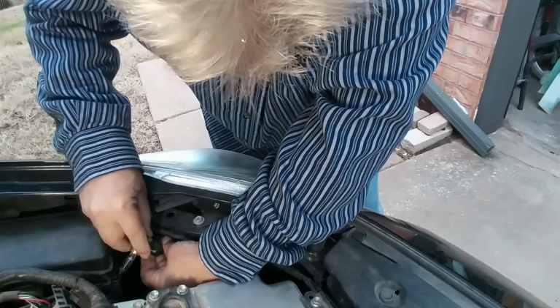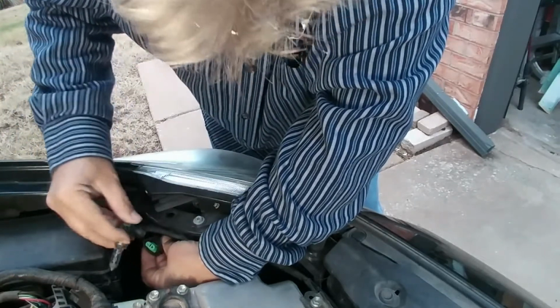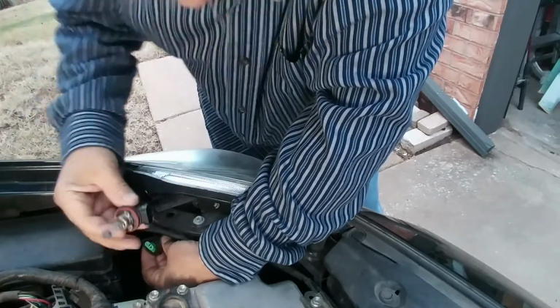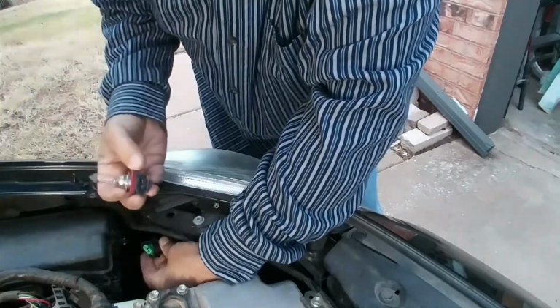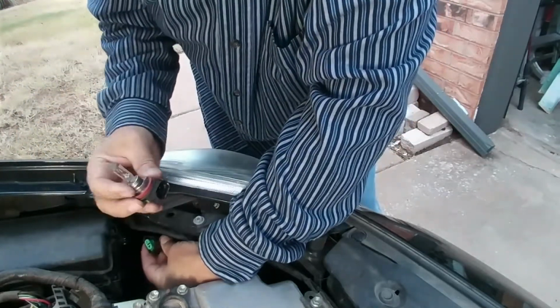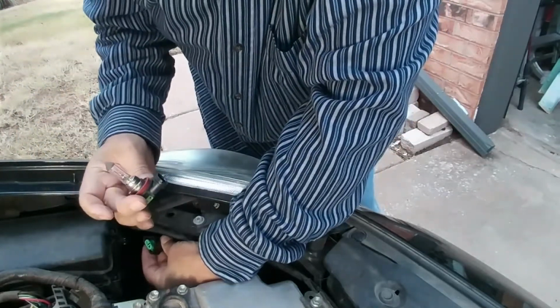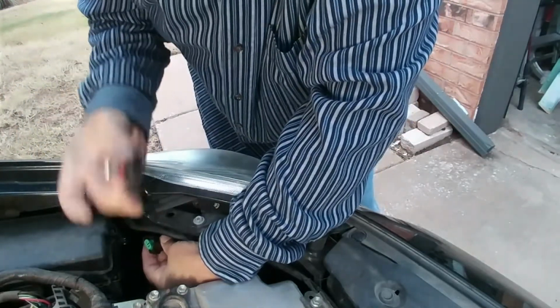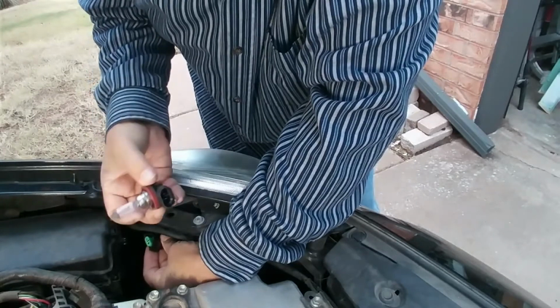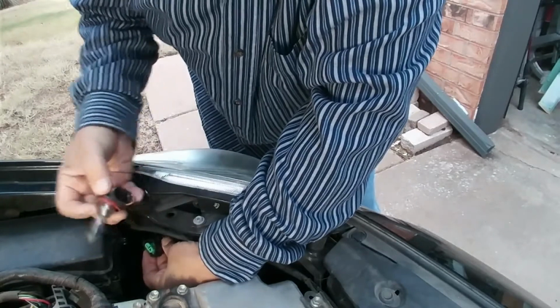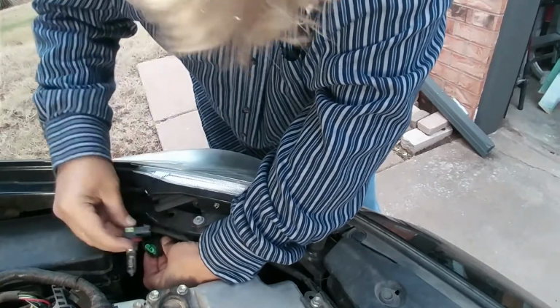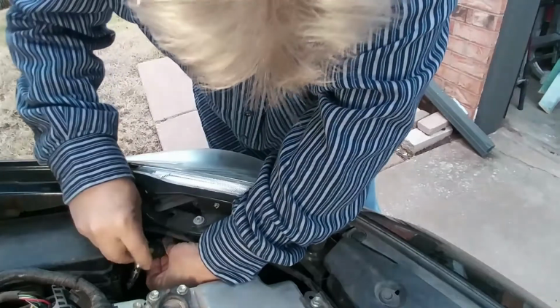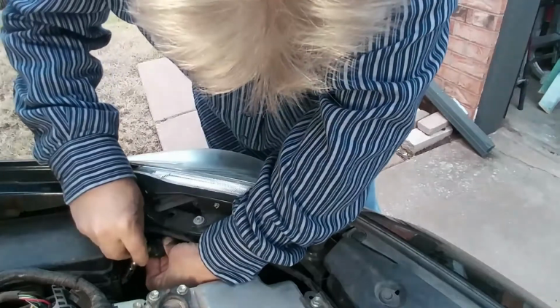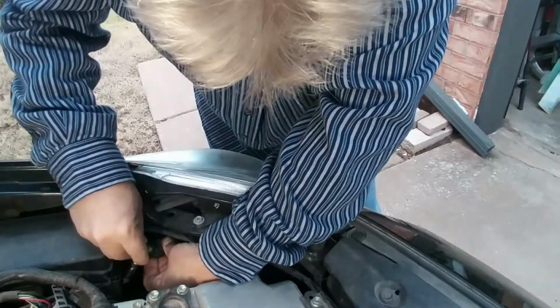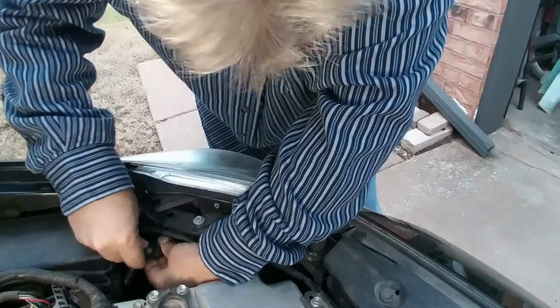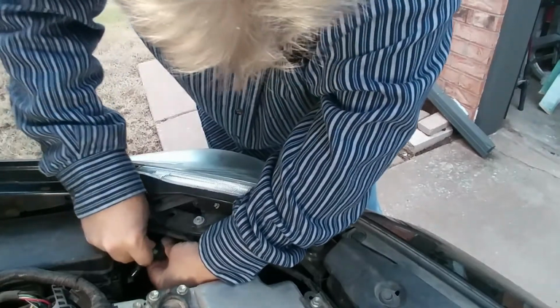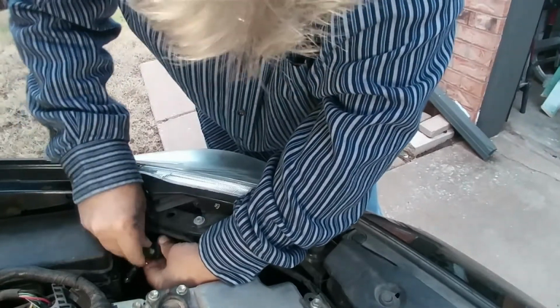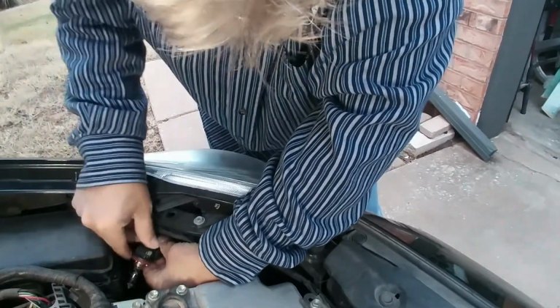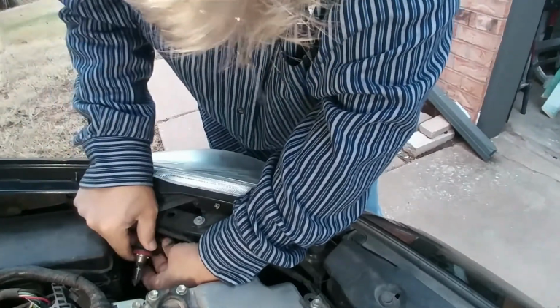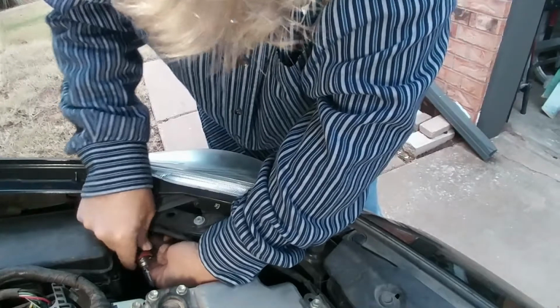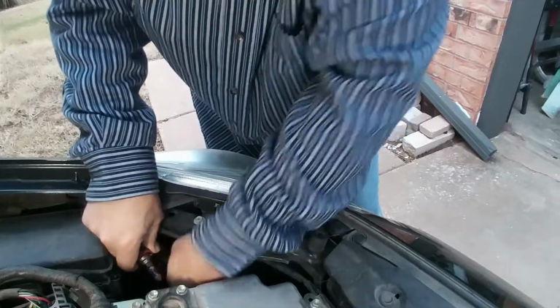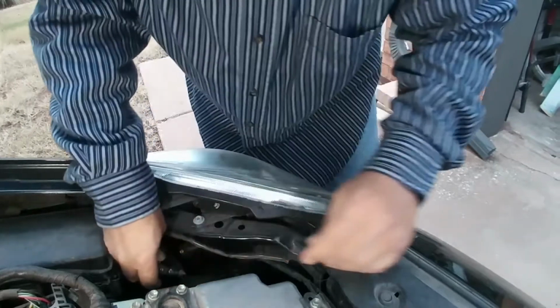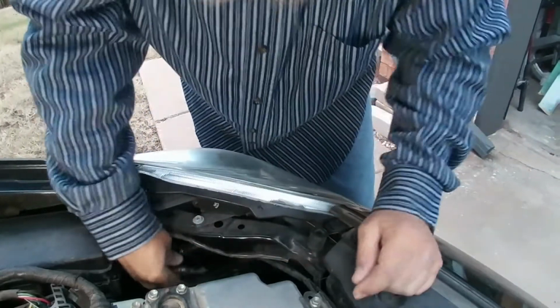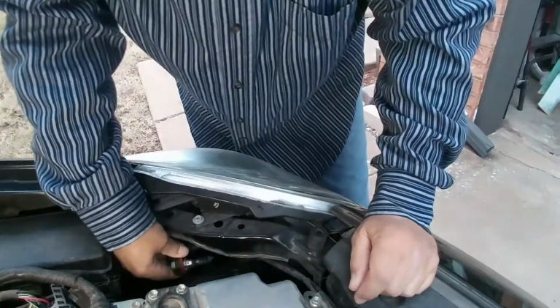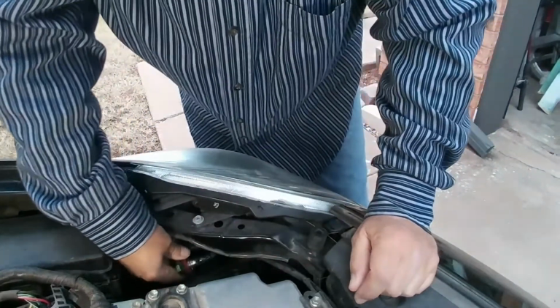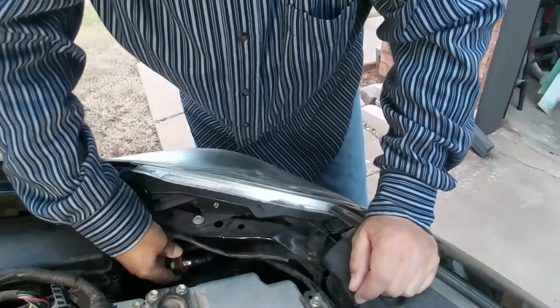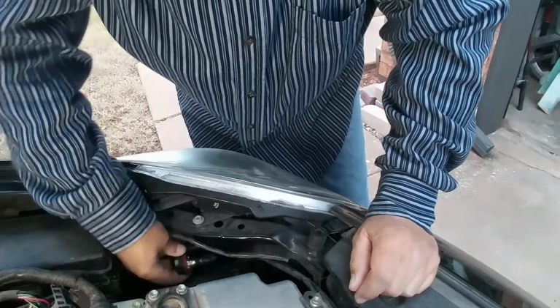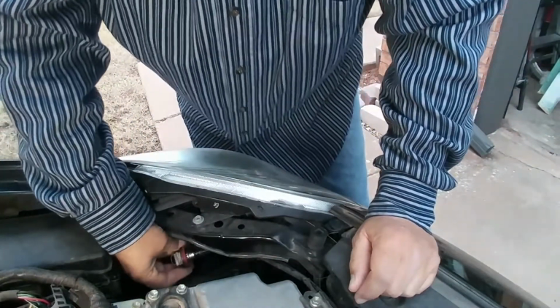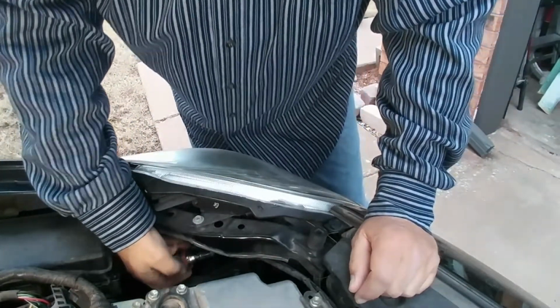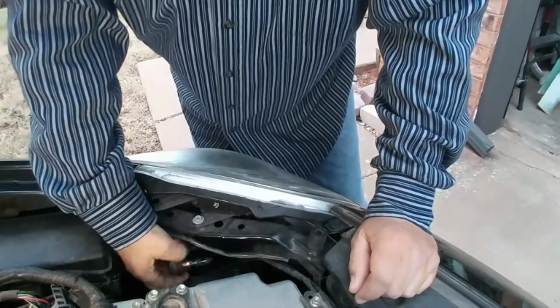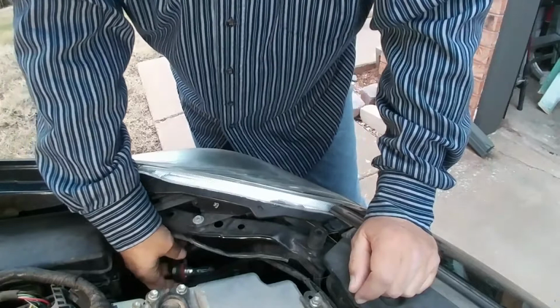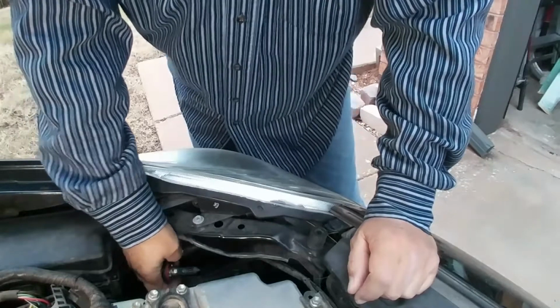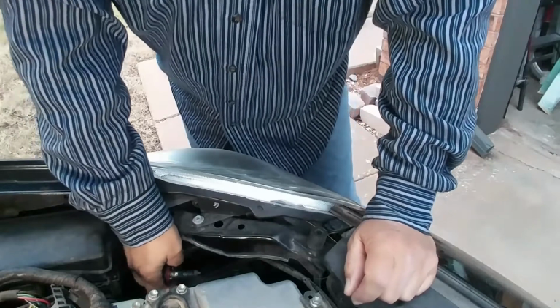Wiggle the old bulb out, then get your new bulb and put it right back in there — you'll hear it click. Then you just put it right back in the hole and give it a quarter turn to tighten it, and that's it.